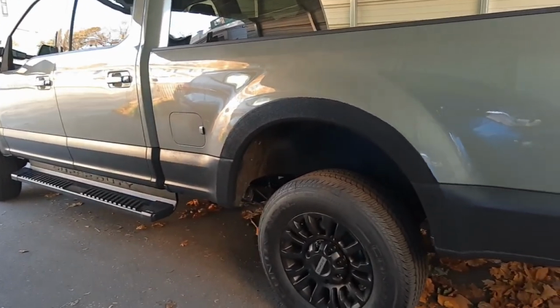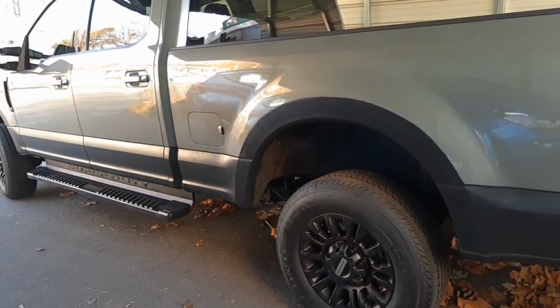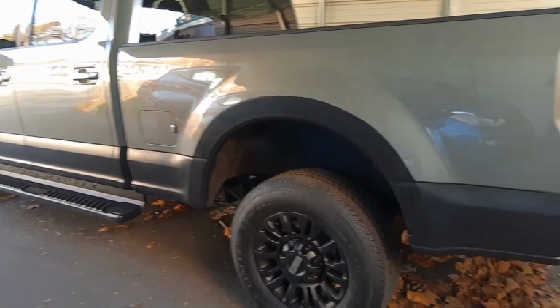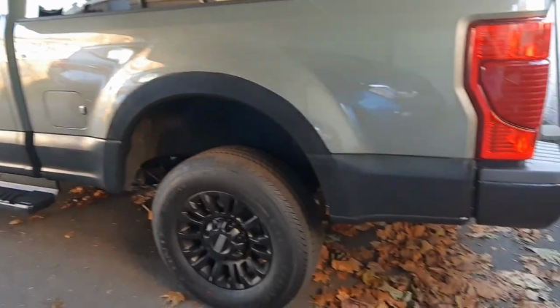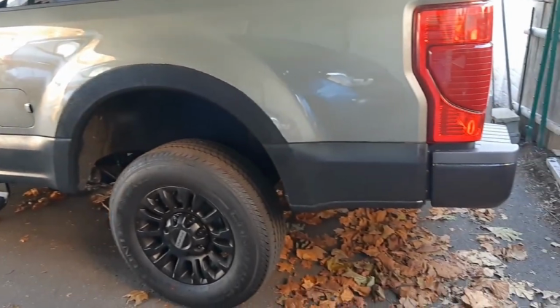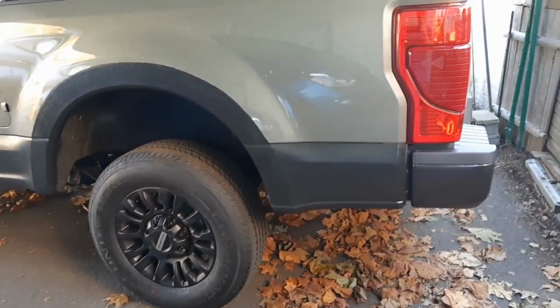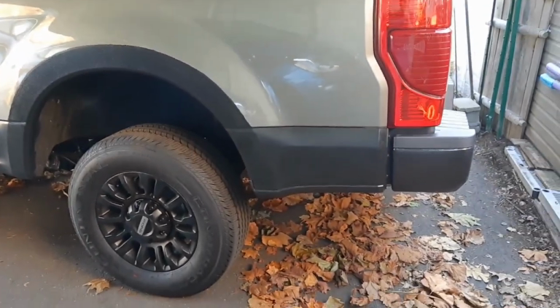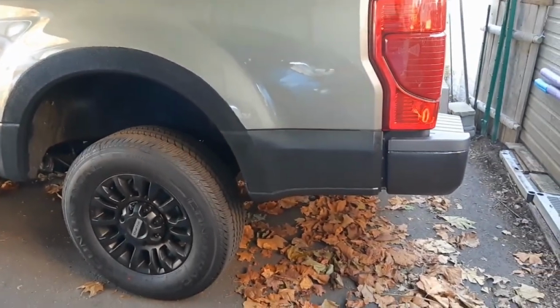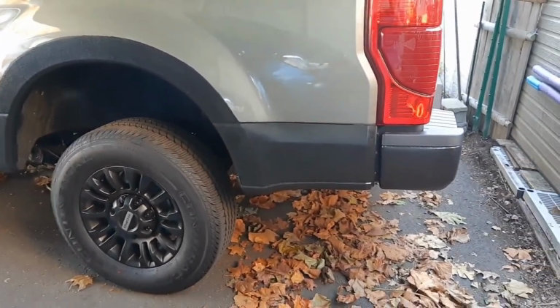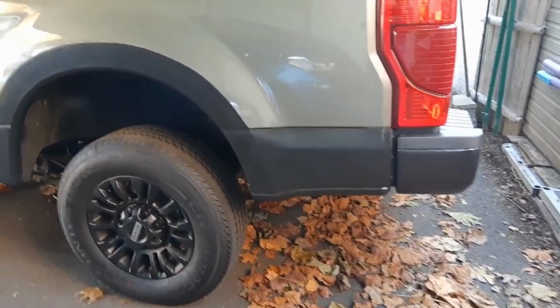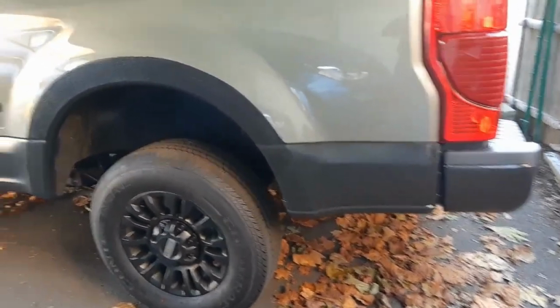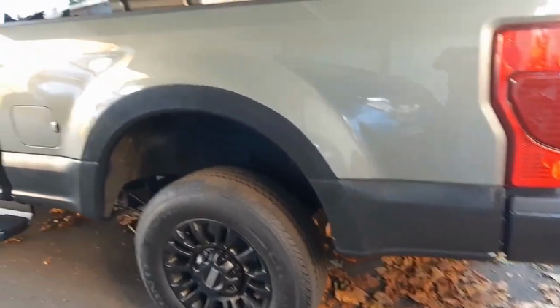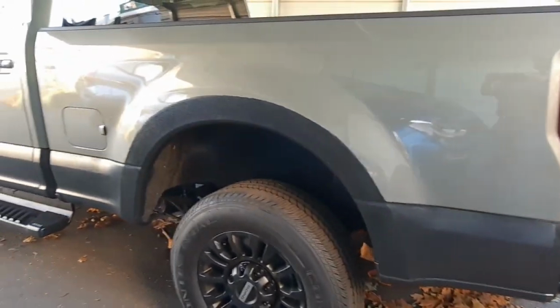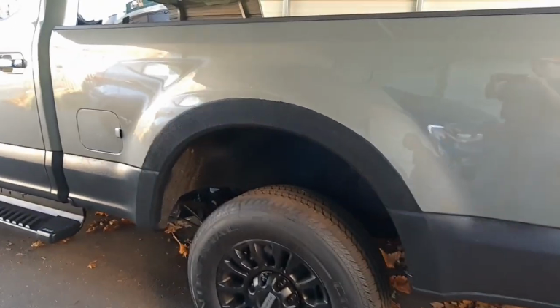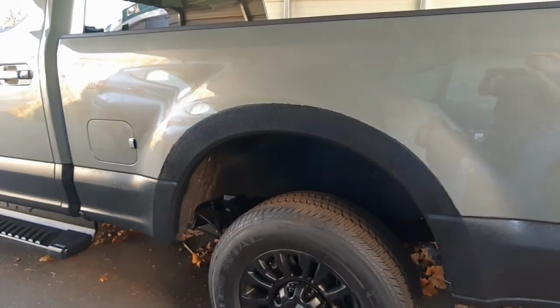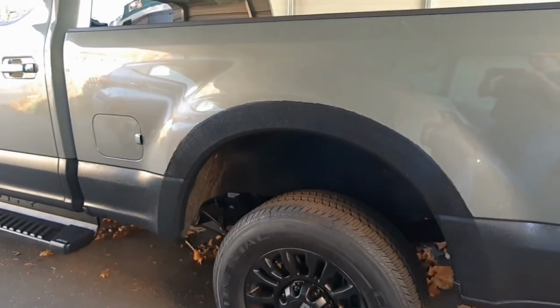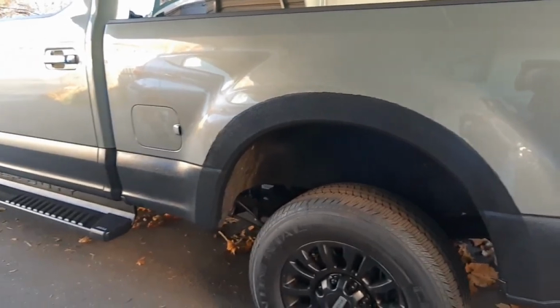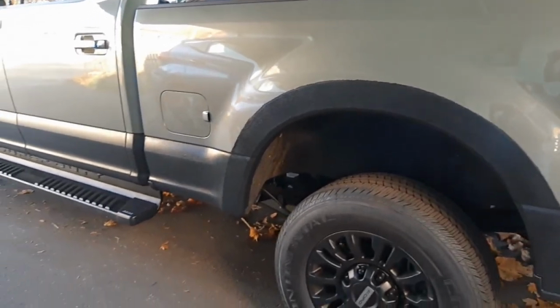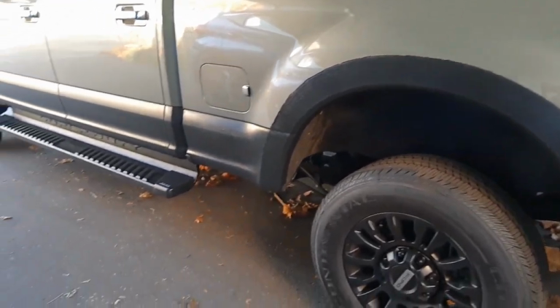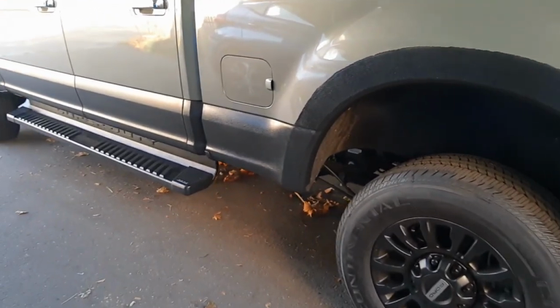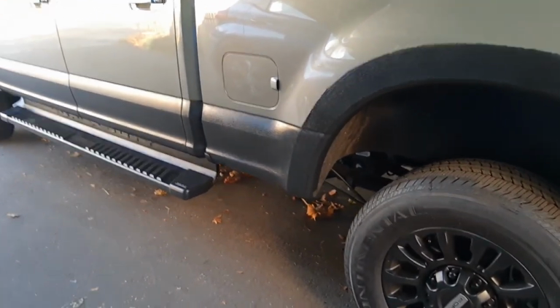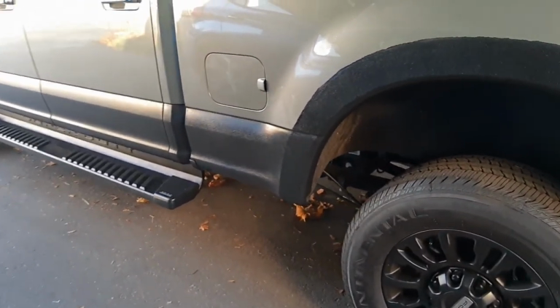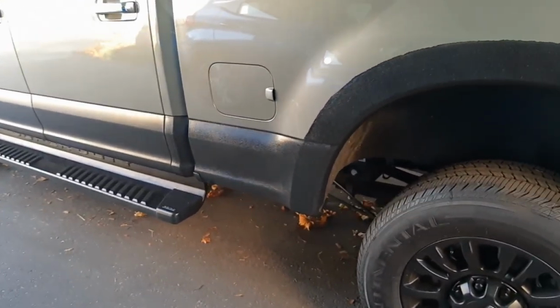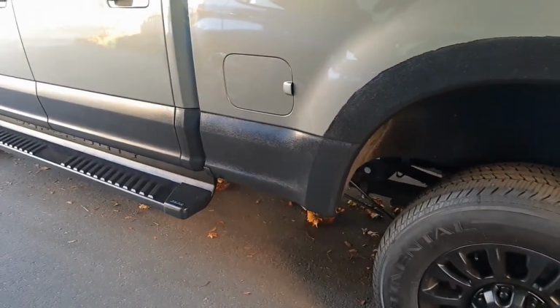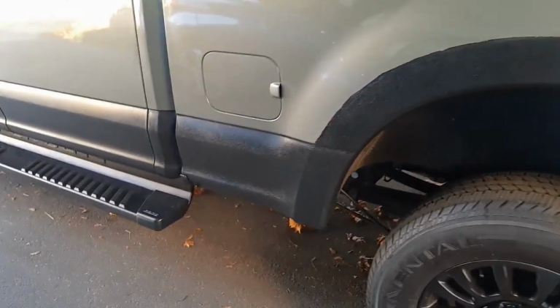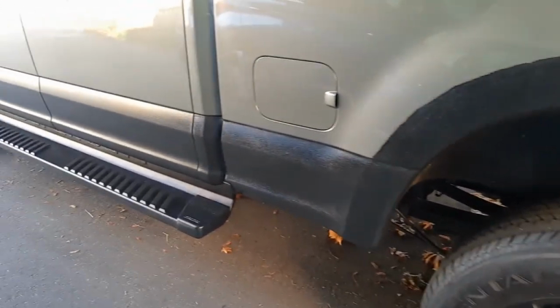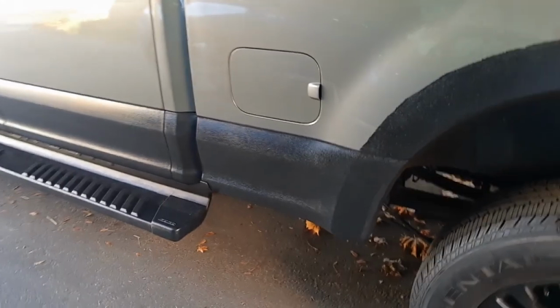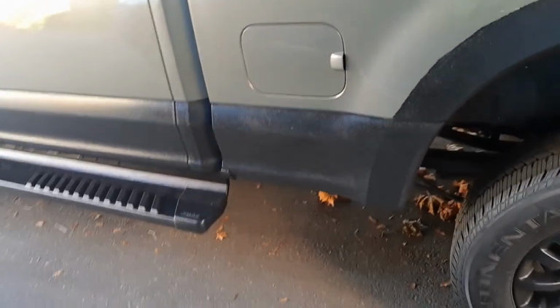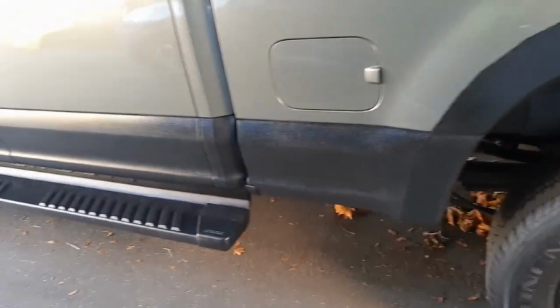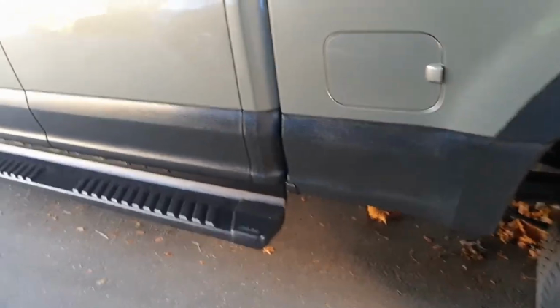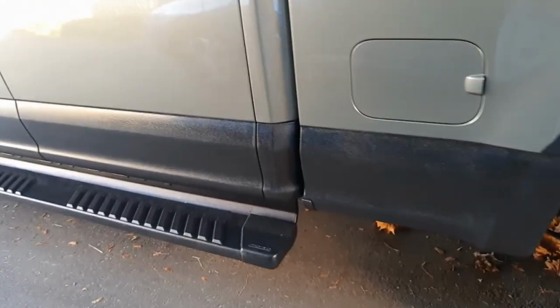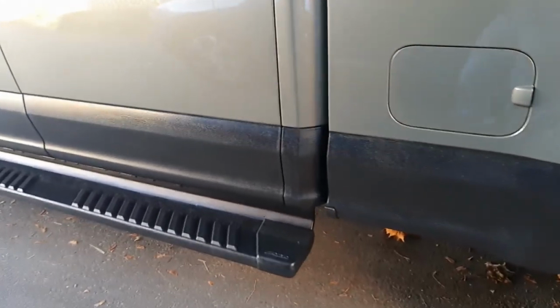Just roll it on. If you make a mistake on this — I had to clean up the sides because it didn't look really good — you can just take rubbing alcohol on a rag and rub it, and it'll pretty much come off.